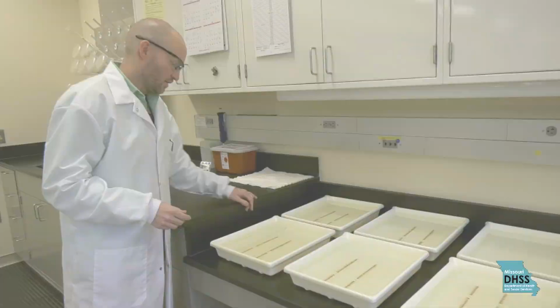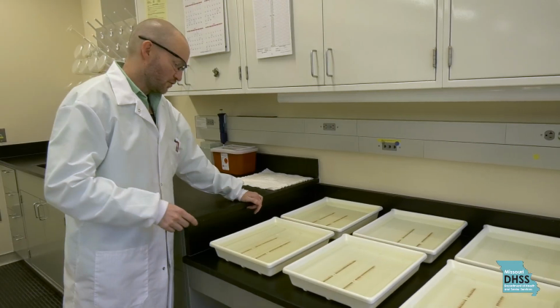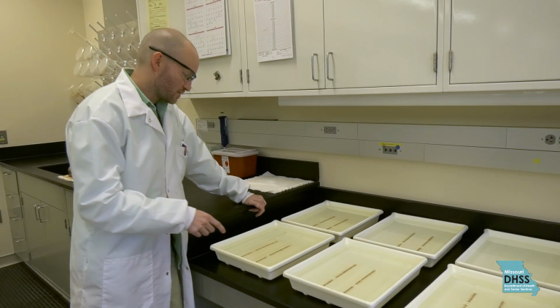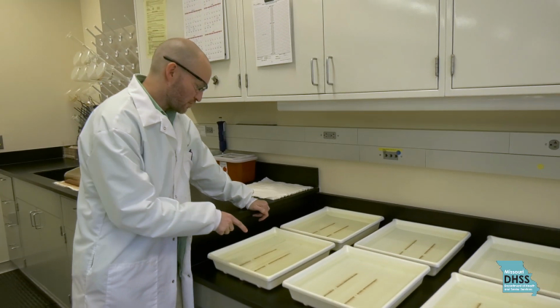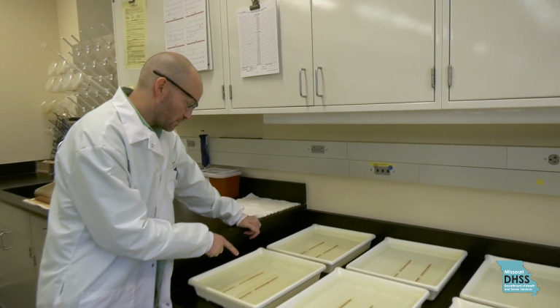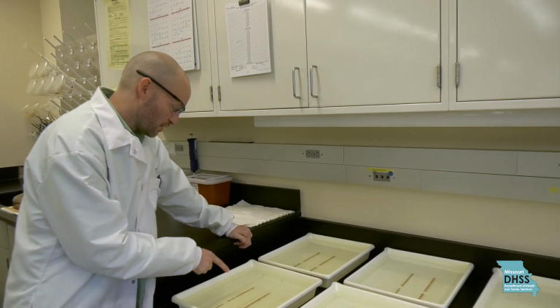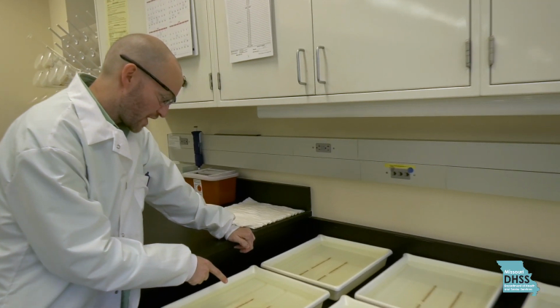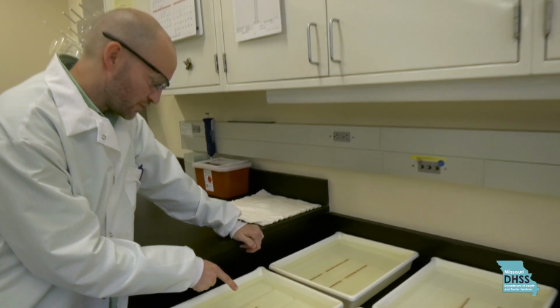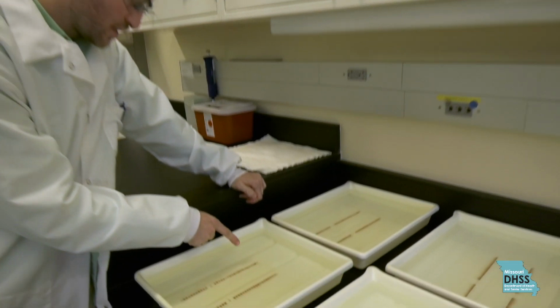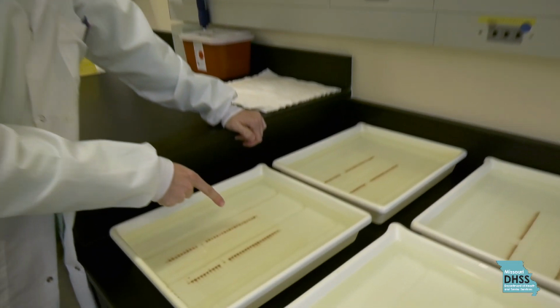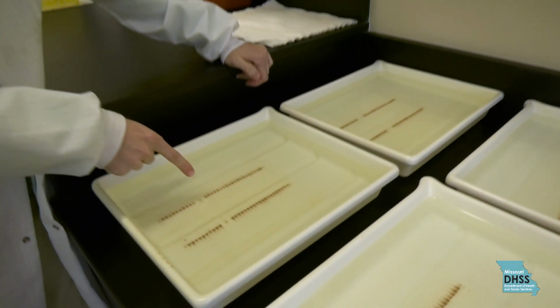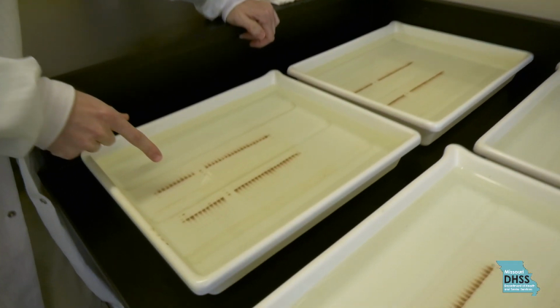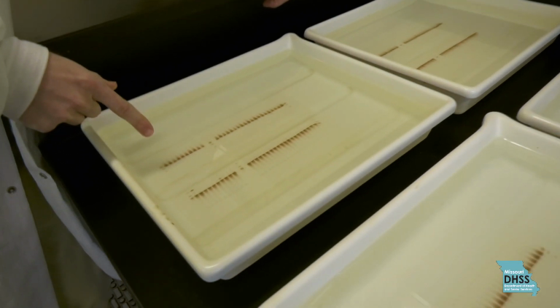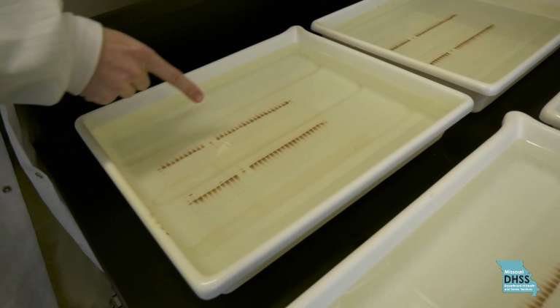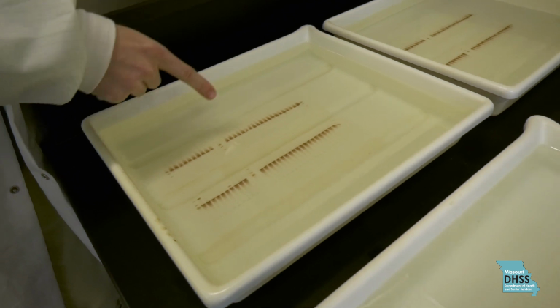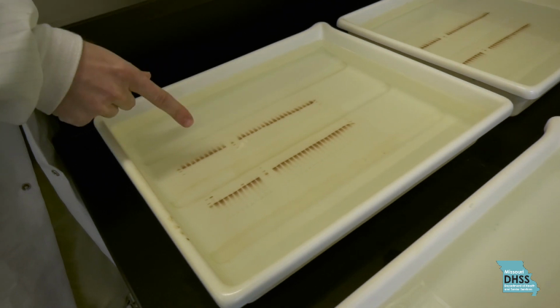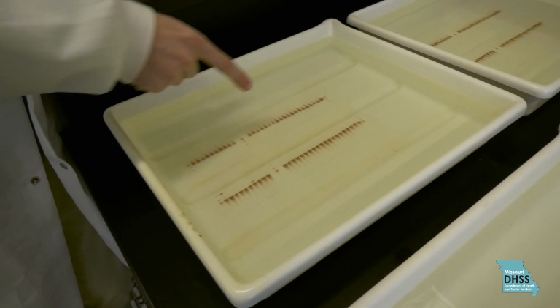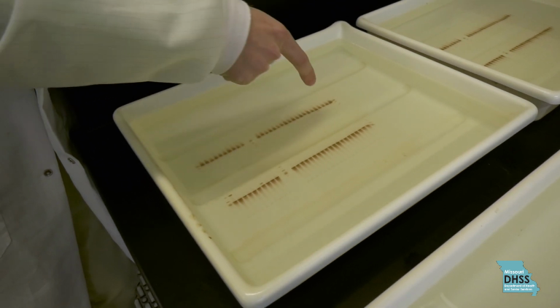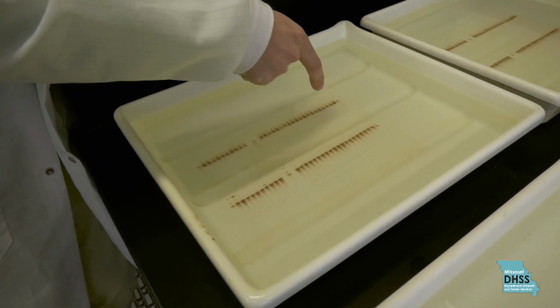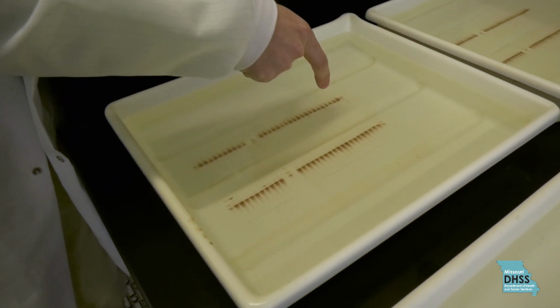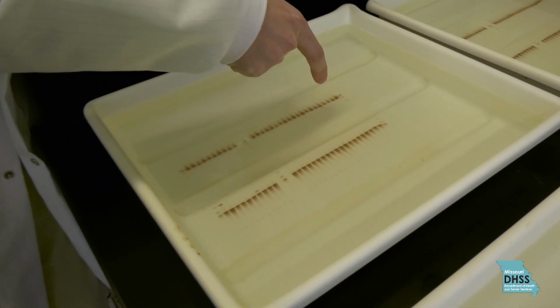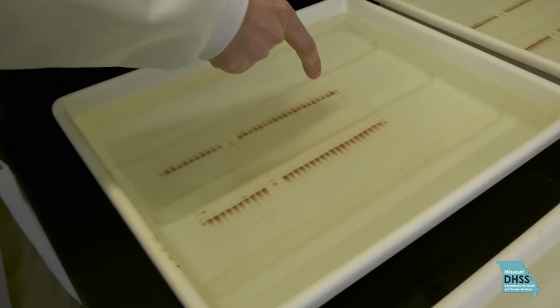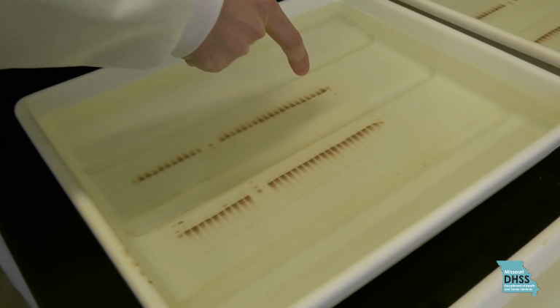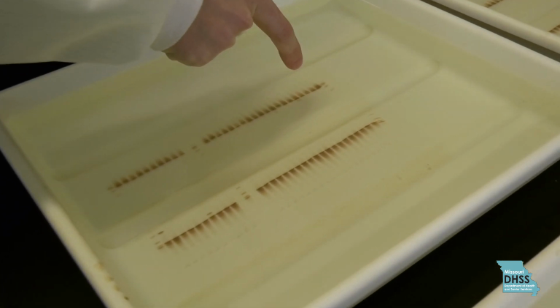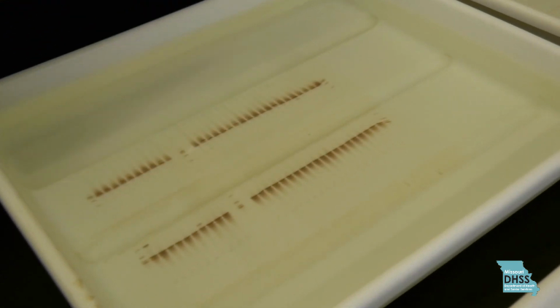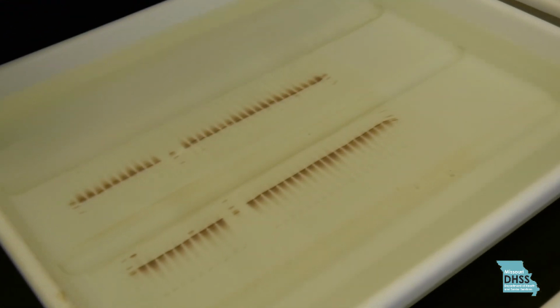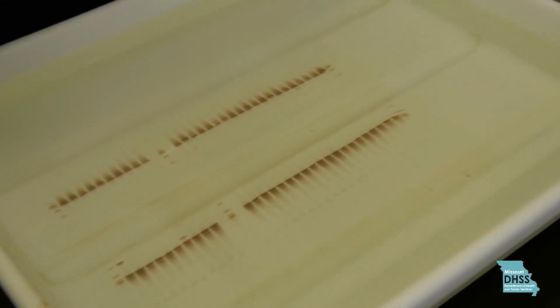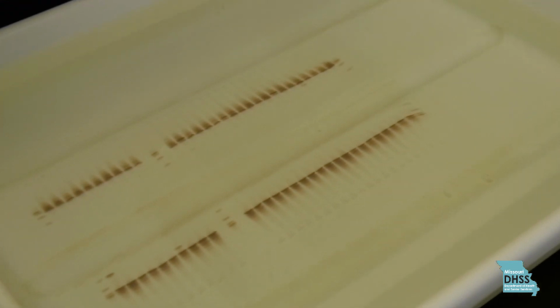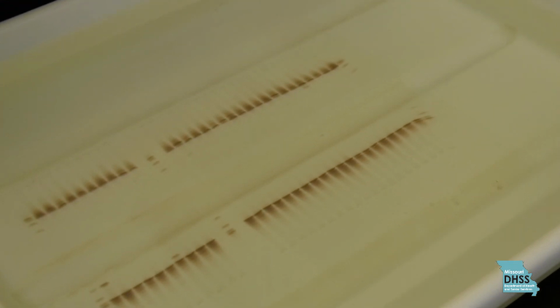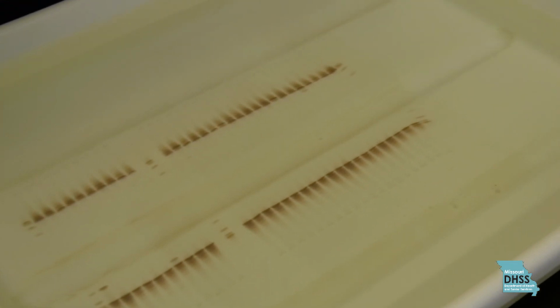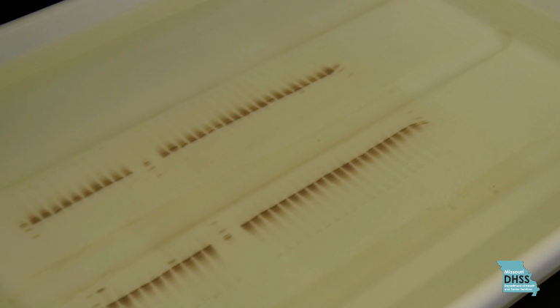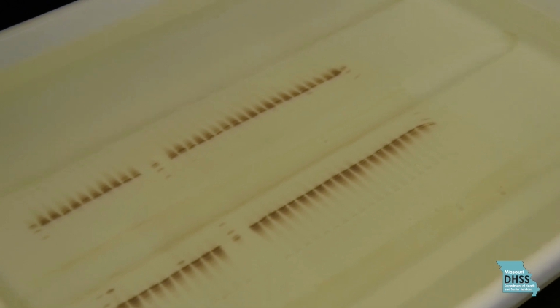You can see there are some distinct bands showing up on these gels, like this one right here. It looks like S hemoglobin, which is the sickle cell hemoglobin.